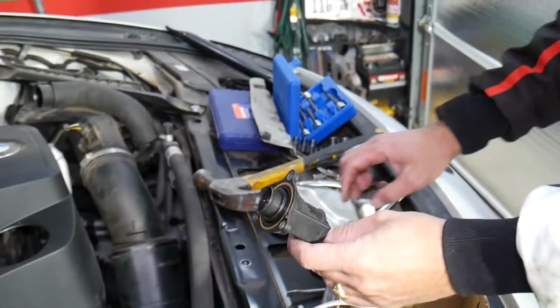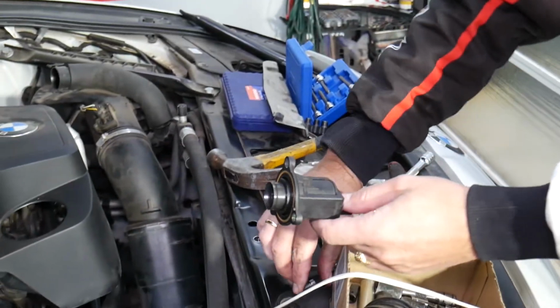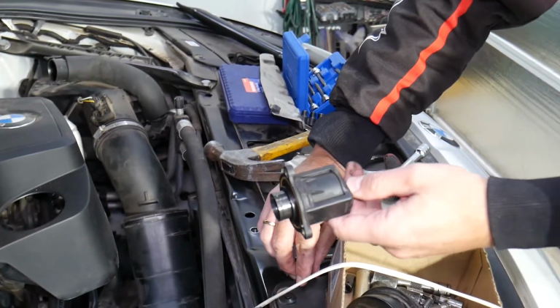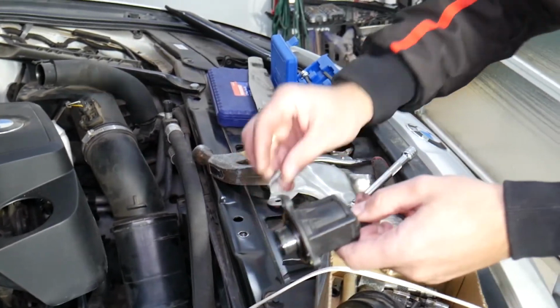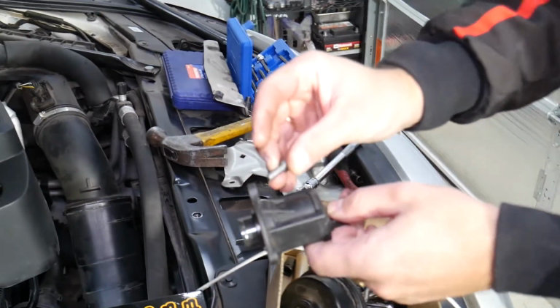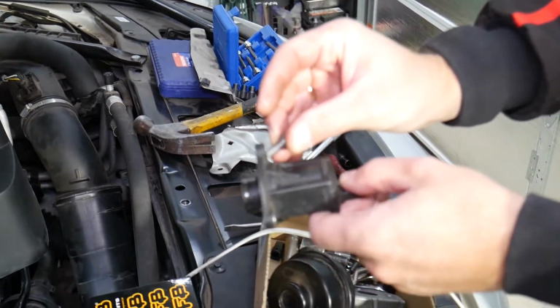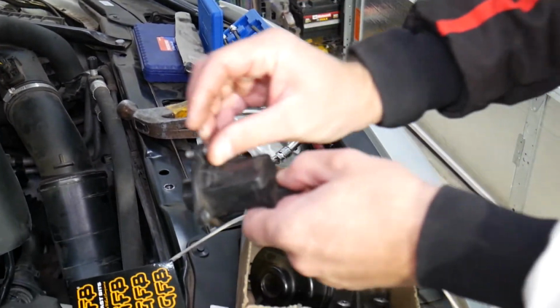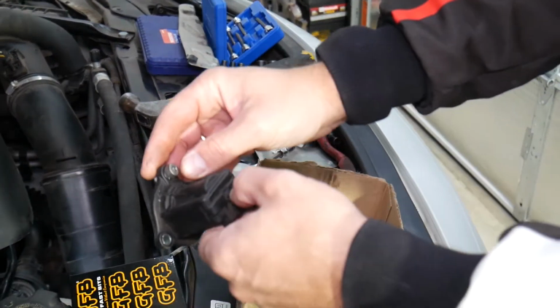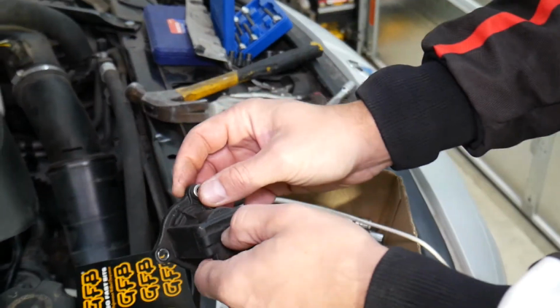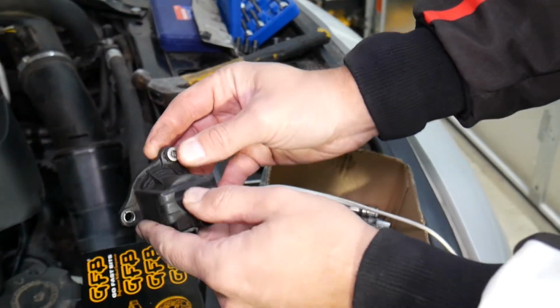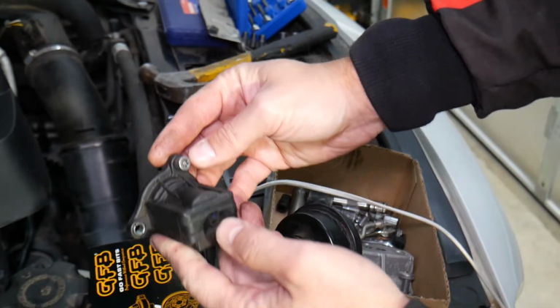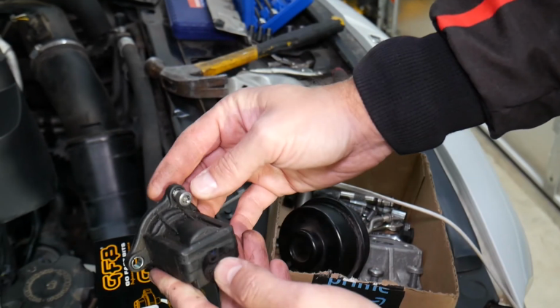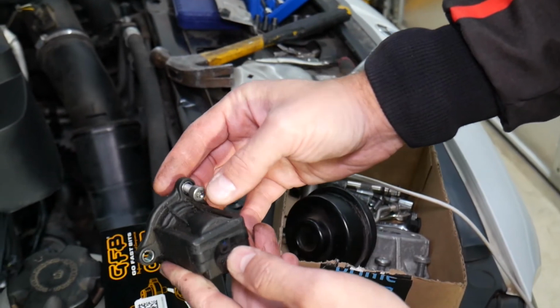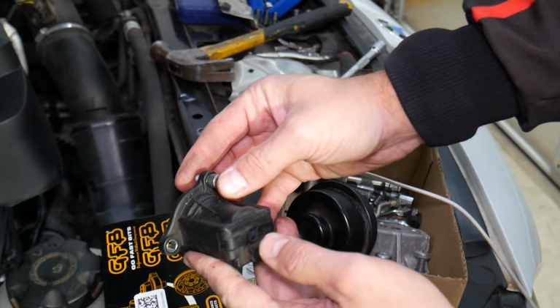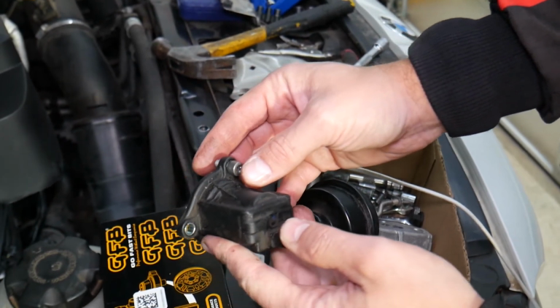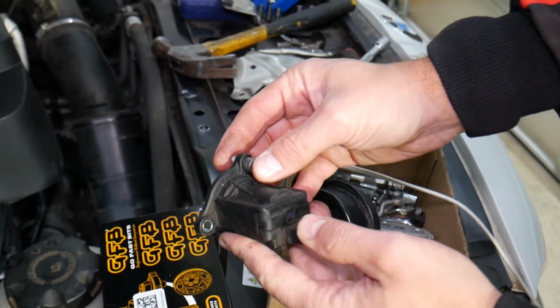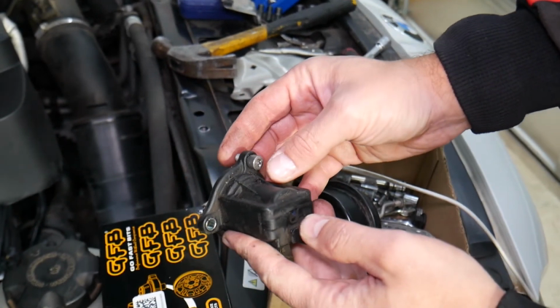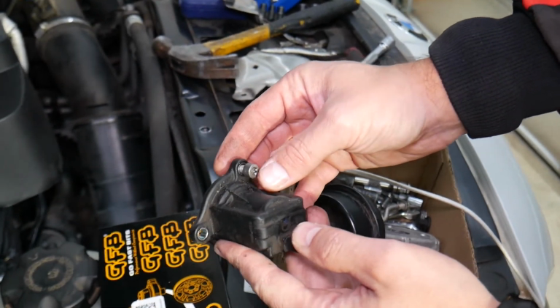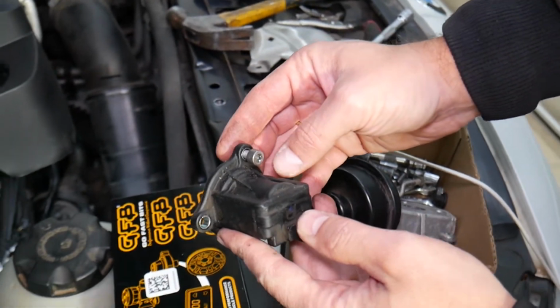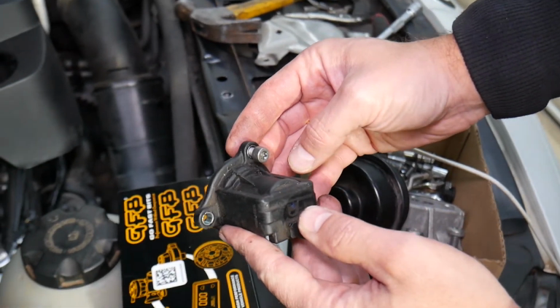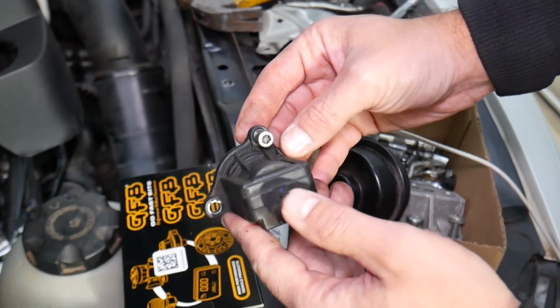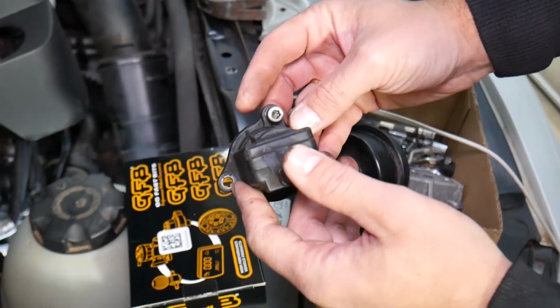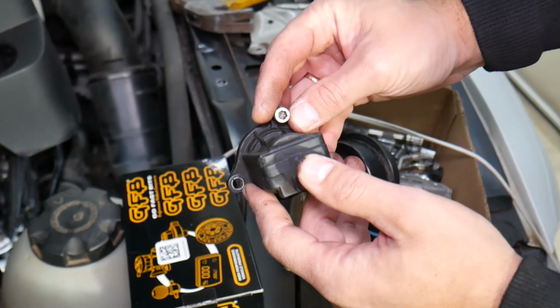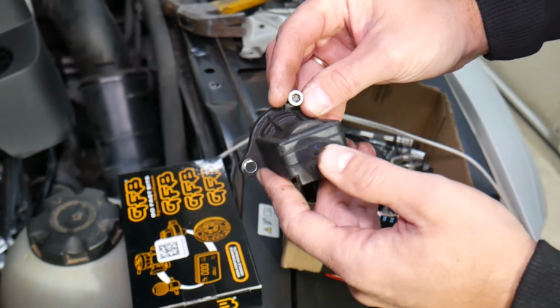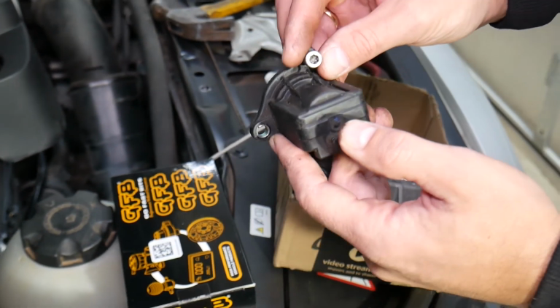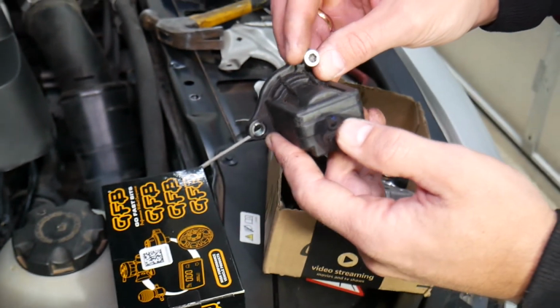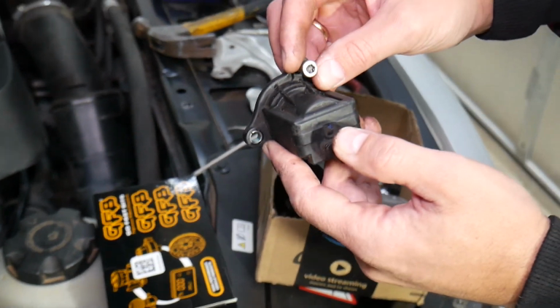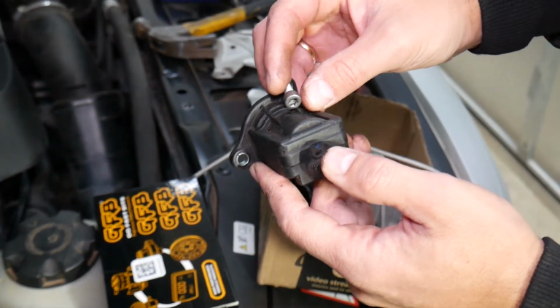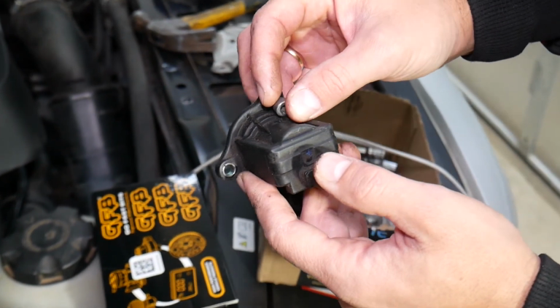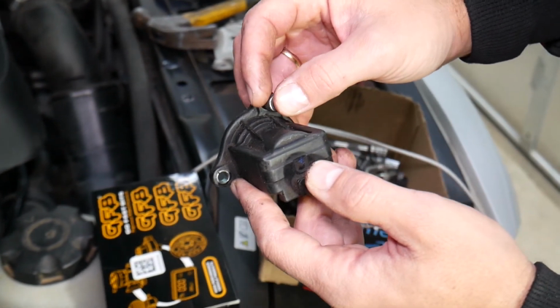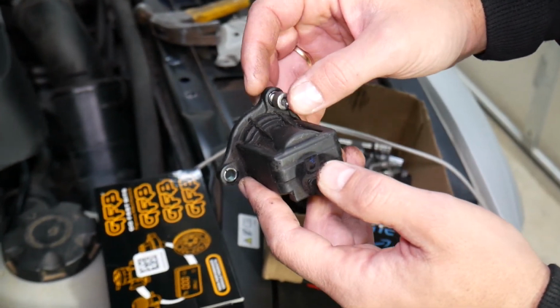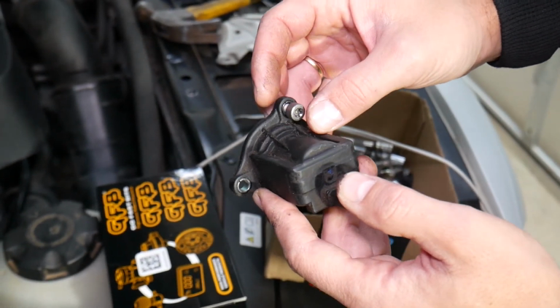I didn't drop it - right here, you can see this is the bolt we removed. I didn't strip it even though I went in at an angle like that.